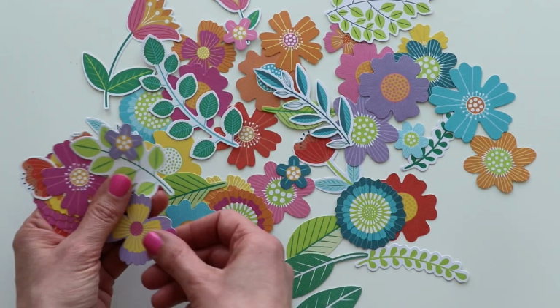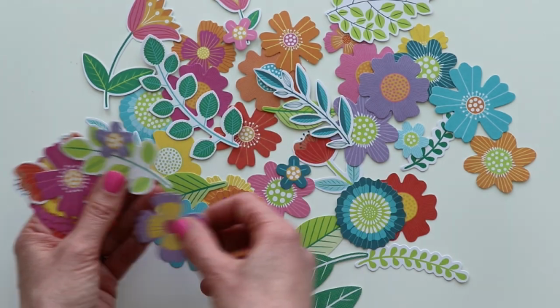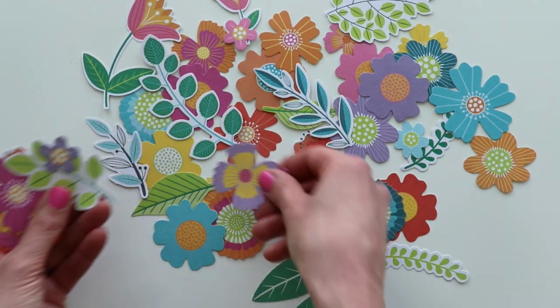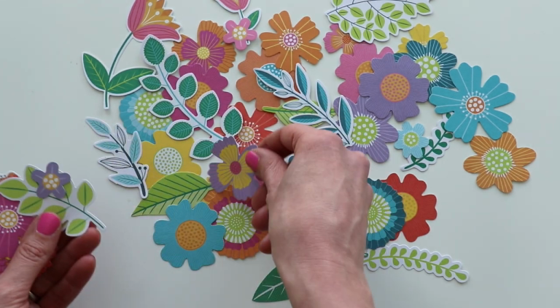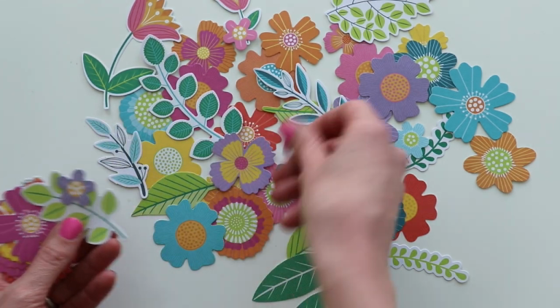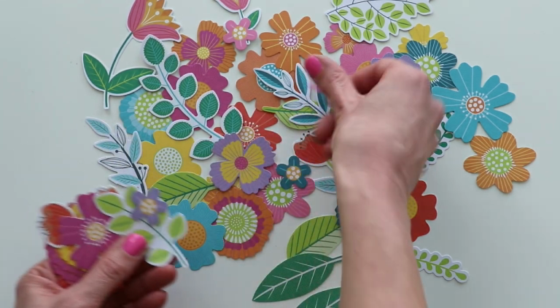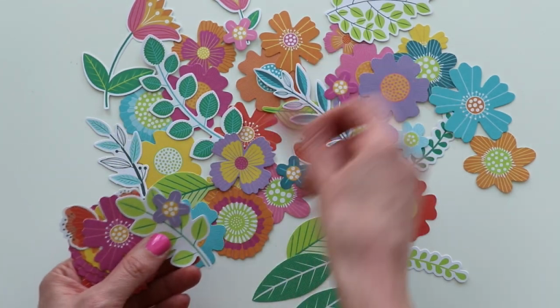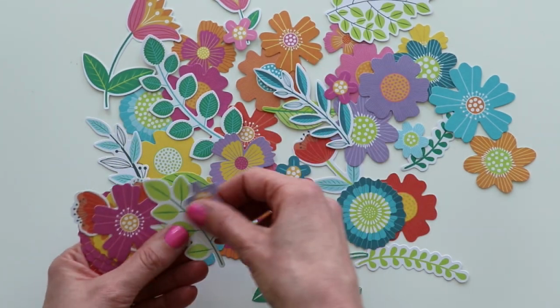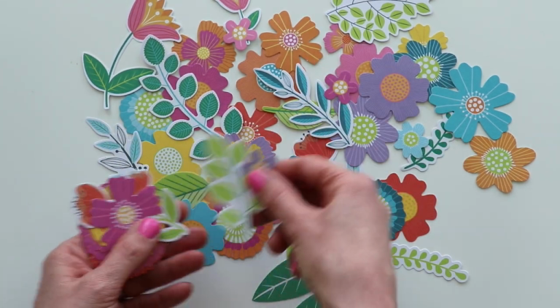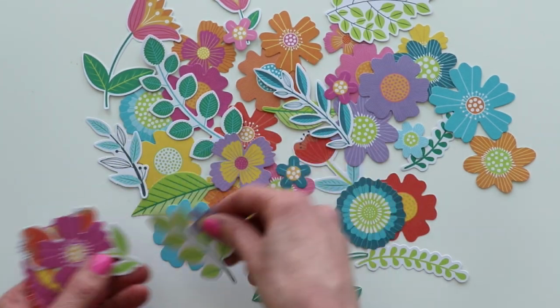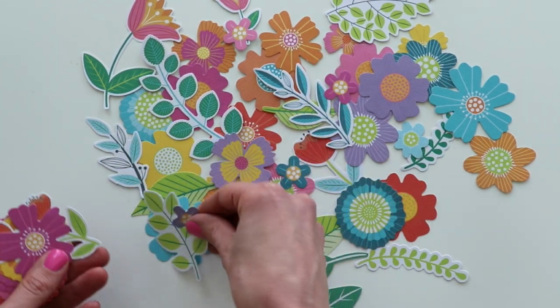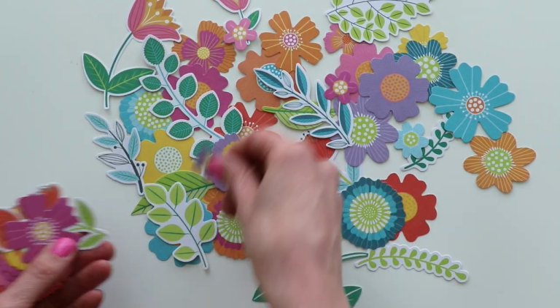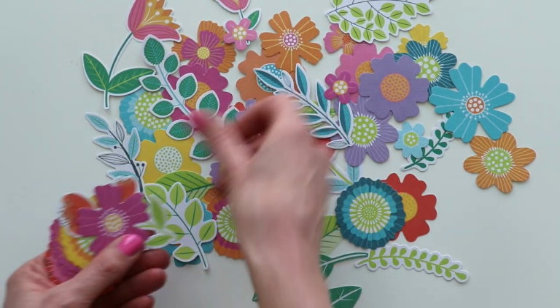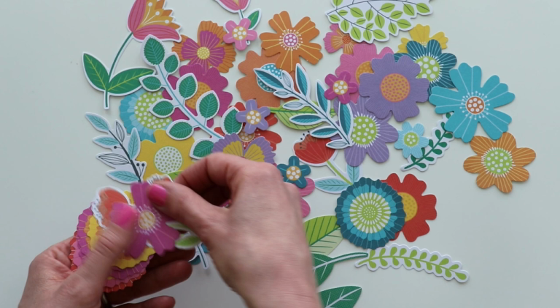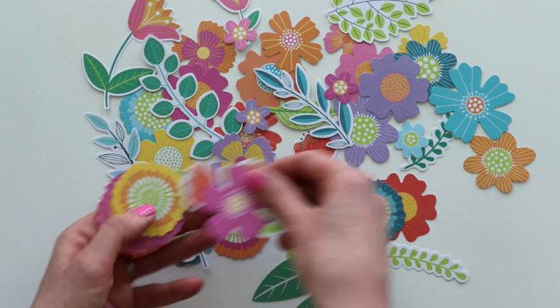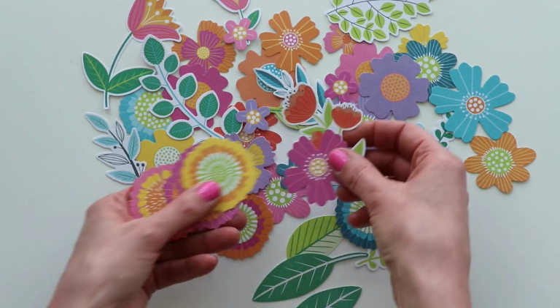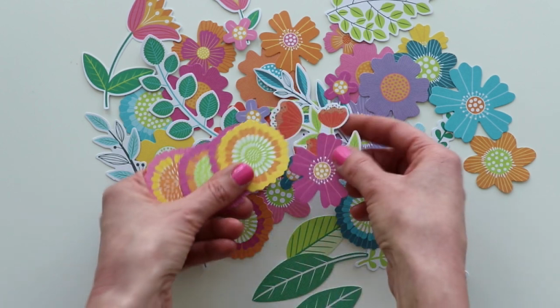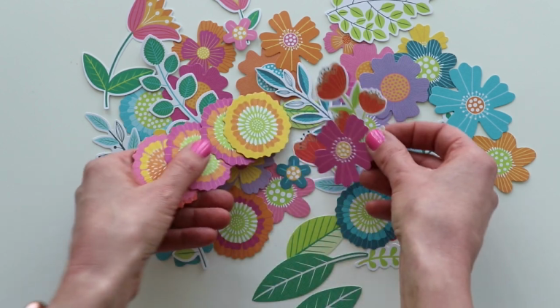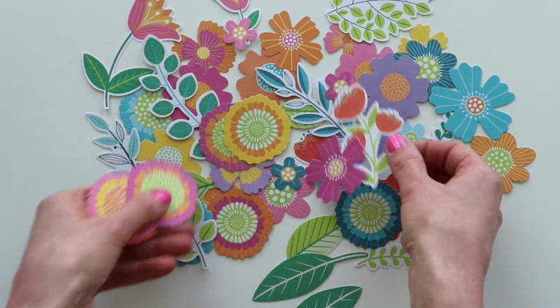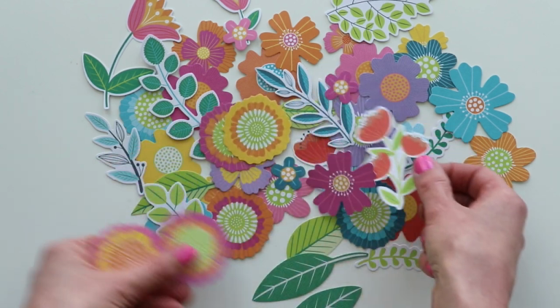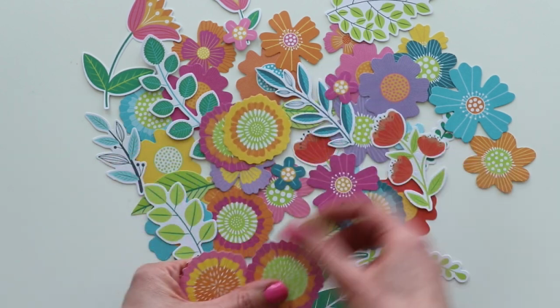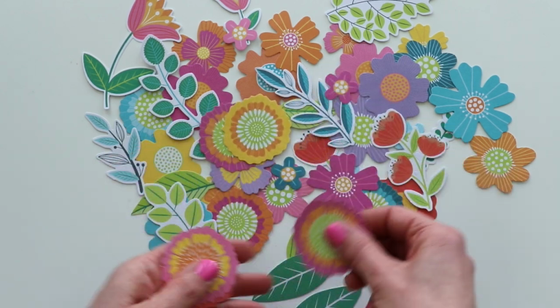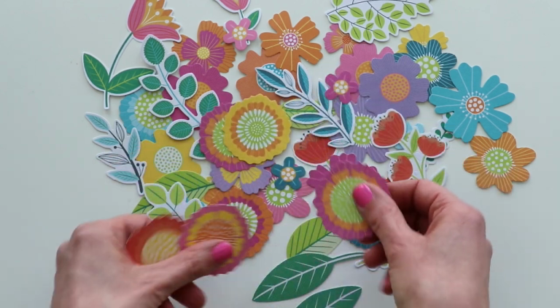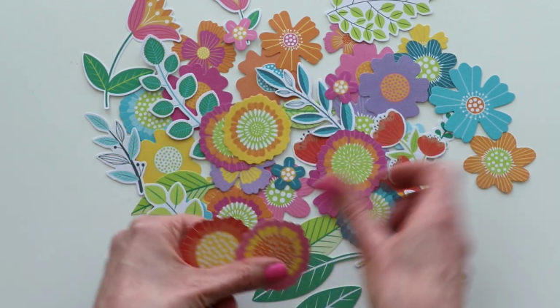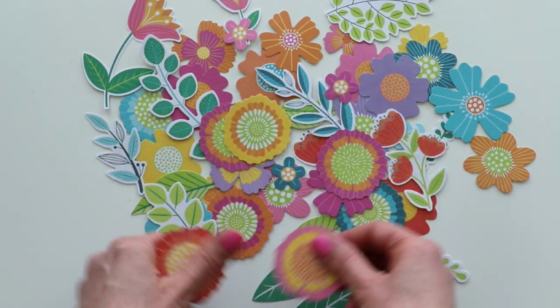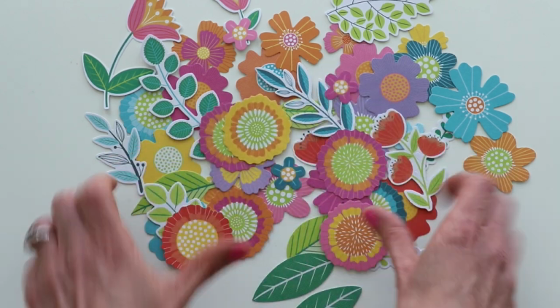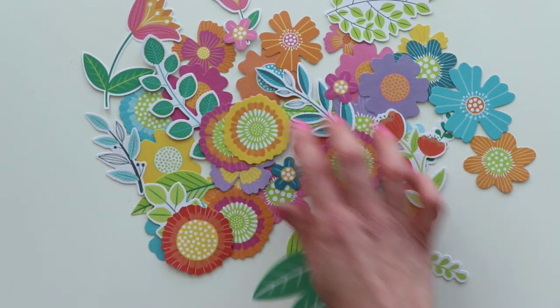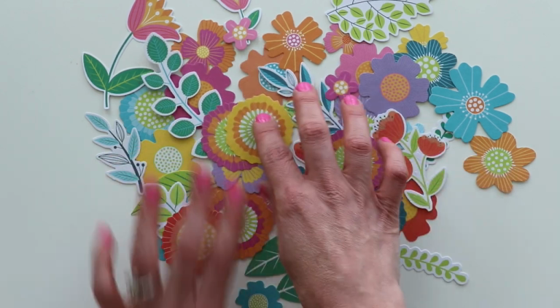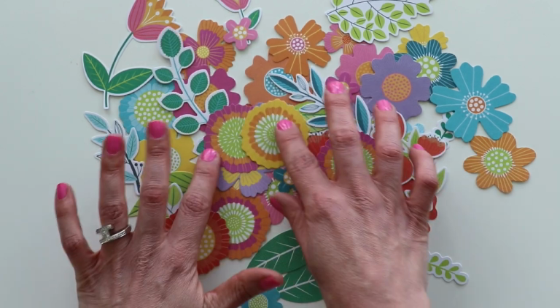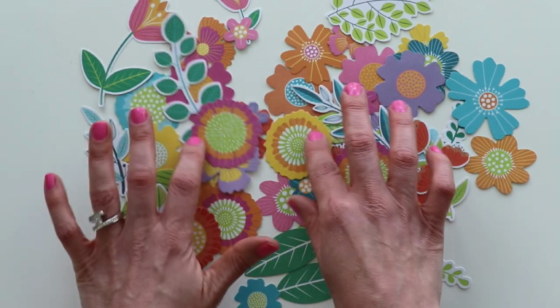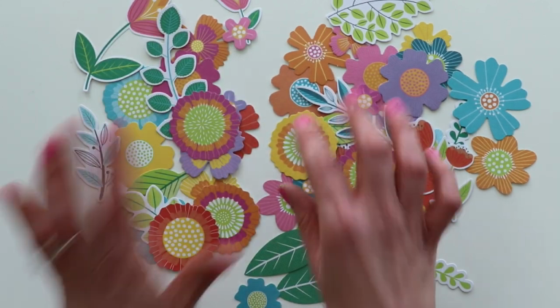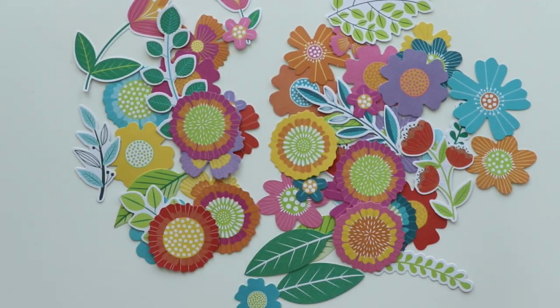Spring — bring on the flowers in all the colors! Those are the flower die cuts.